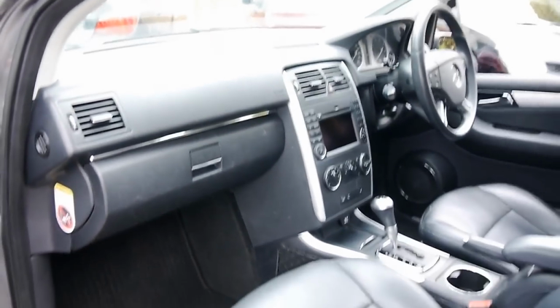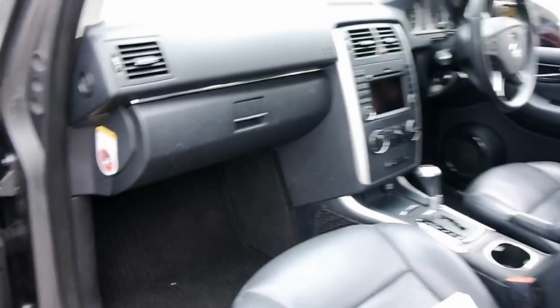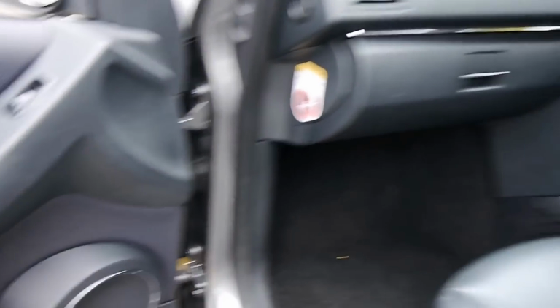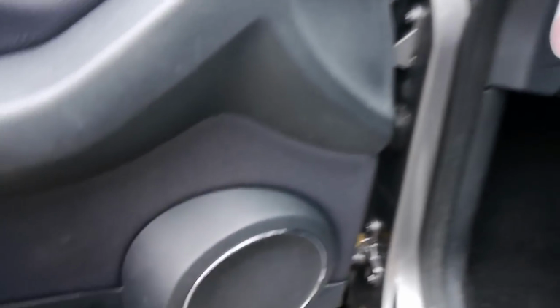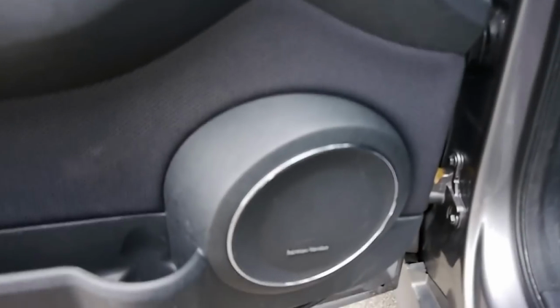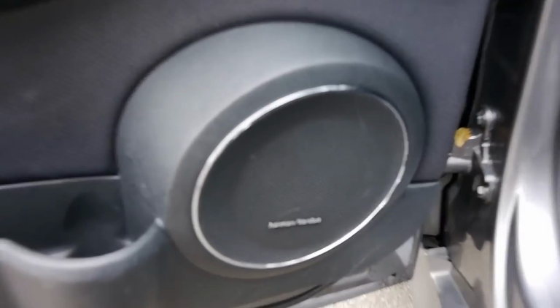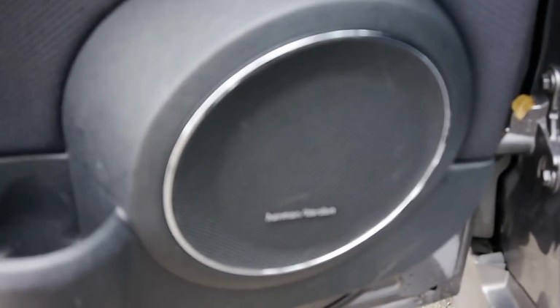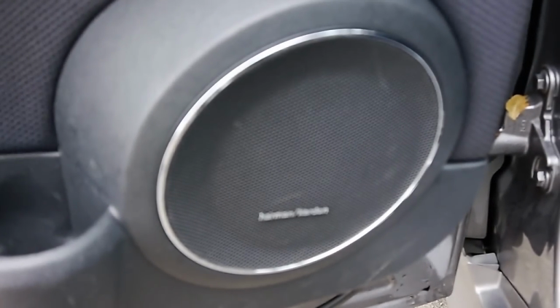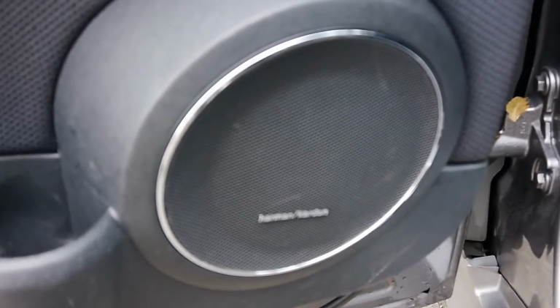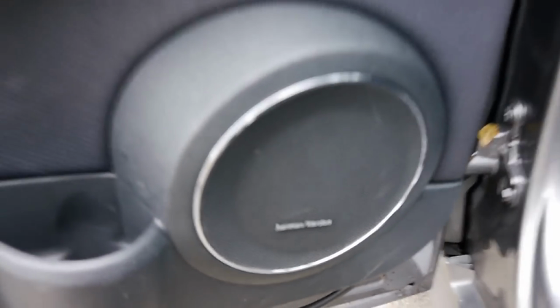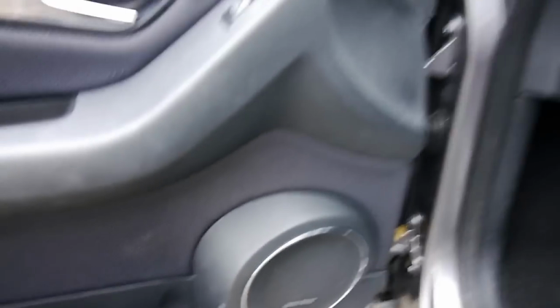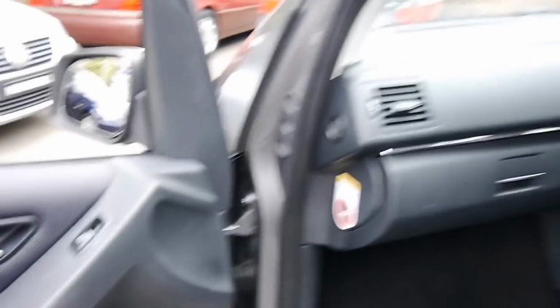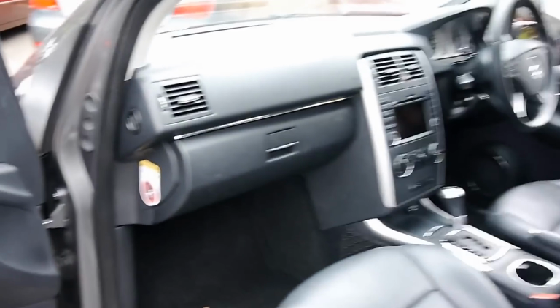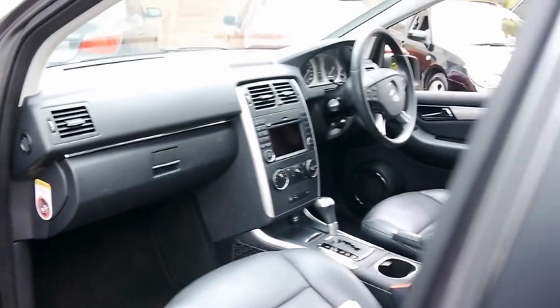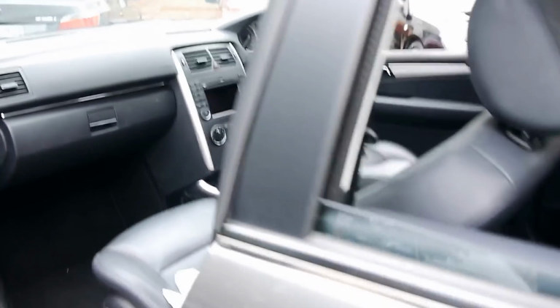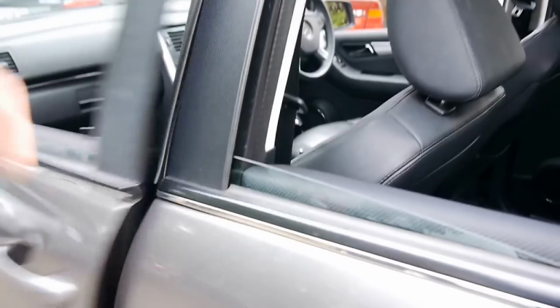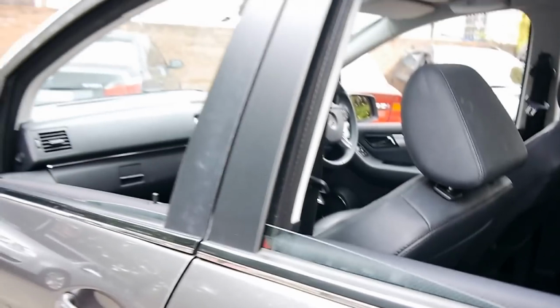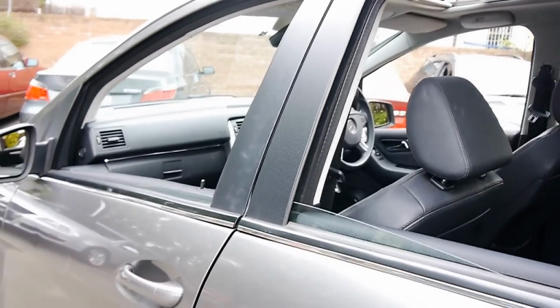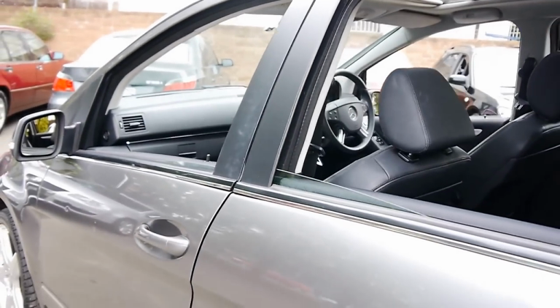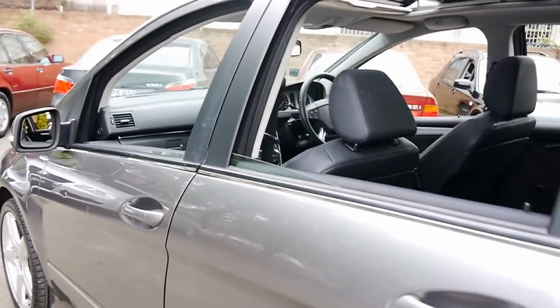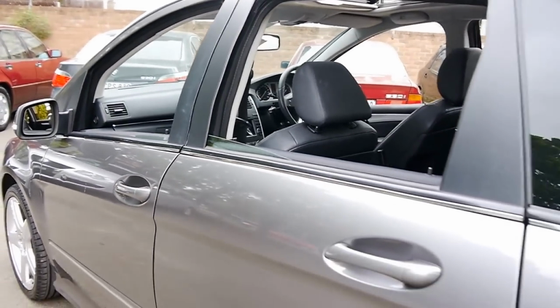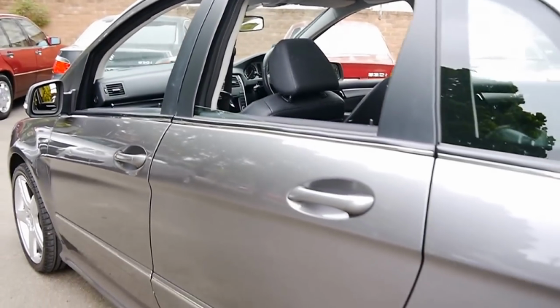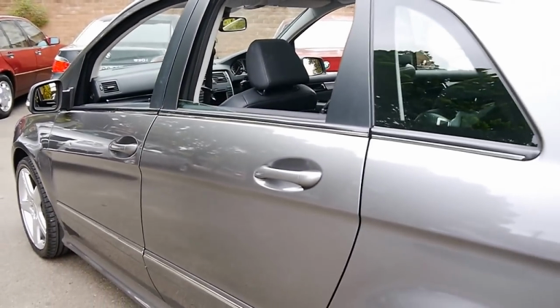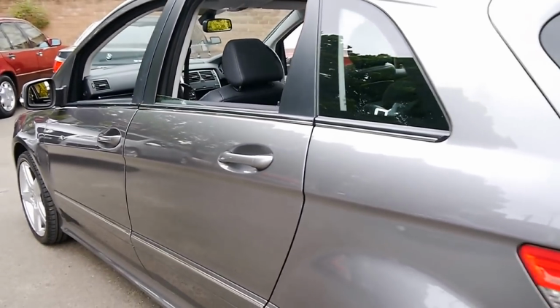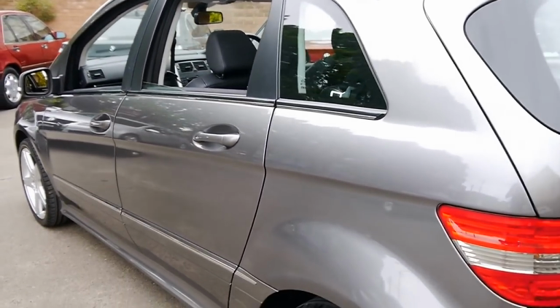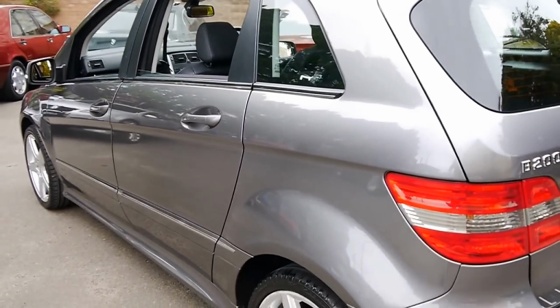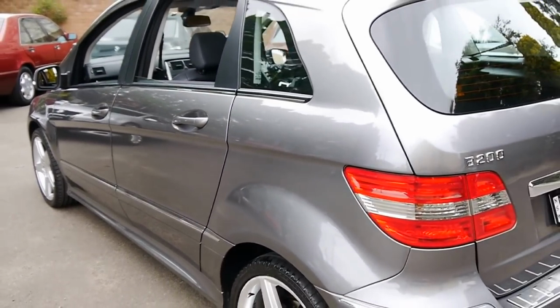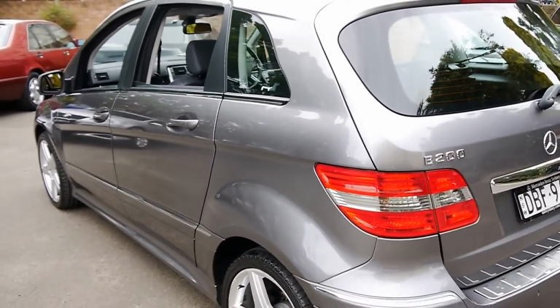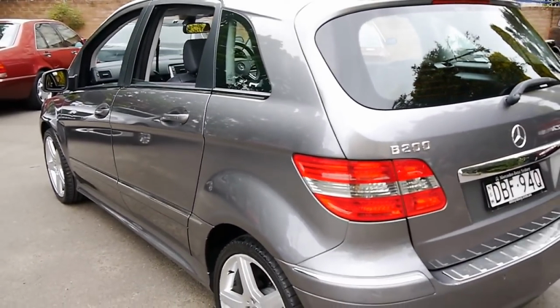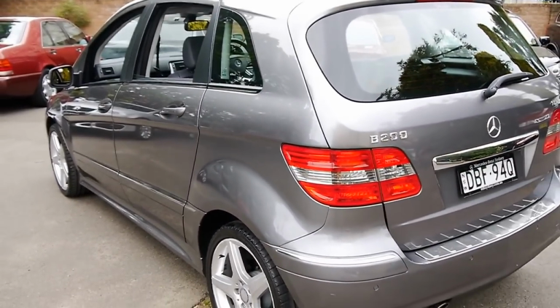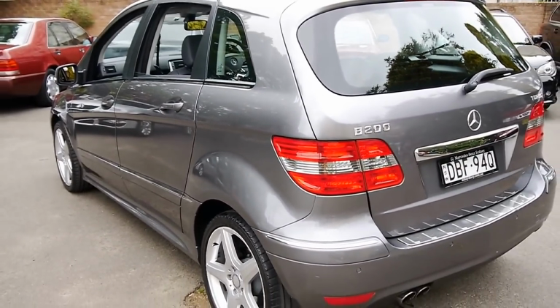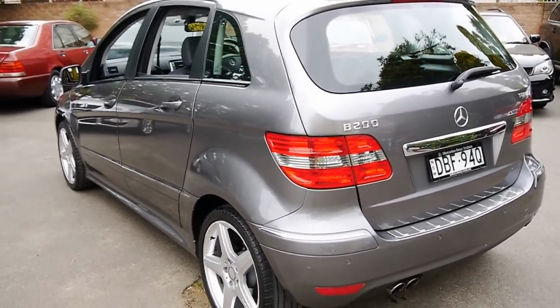We've also of course got the updated Harman Kardon stereo, and just a lovely, lovely little car. The previous owner was fastidious — it's got absolutely every receipt from Mercedes.